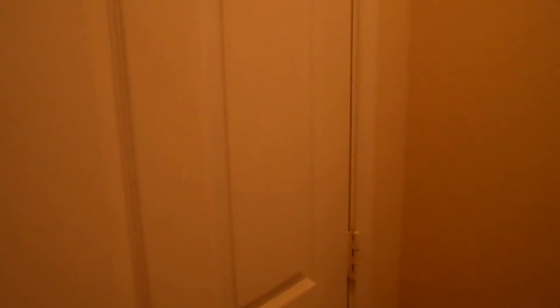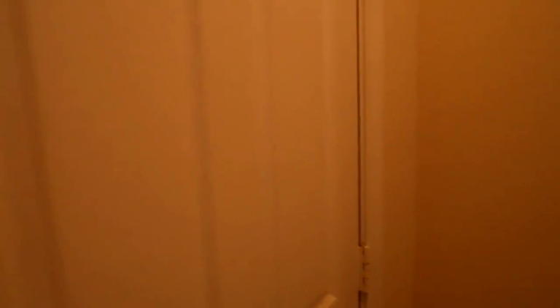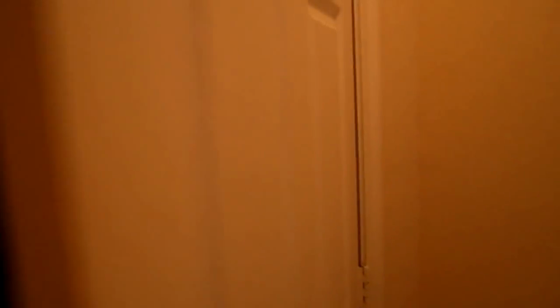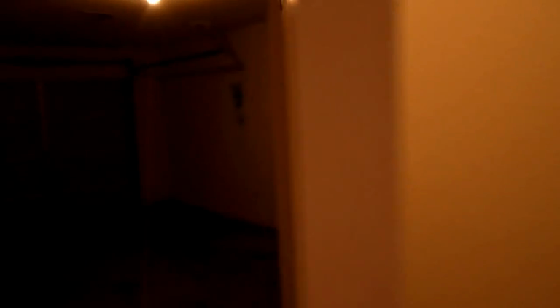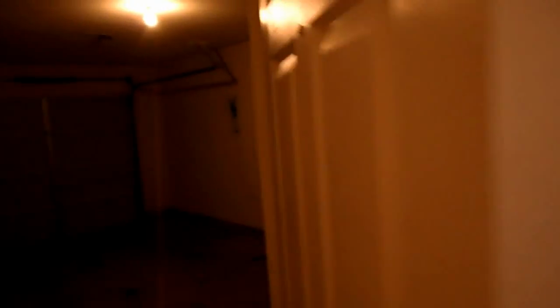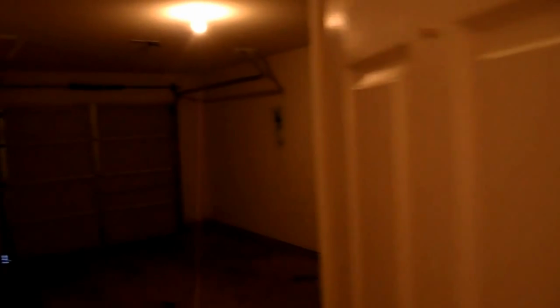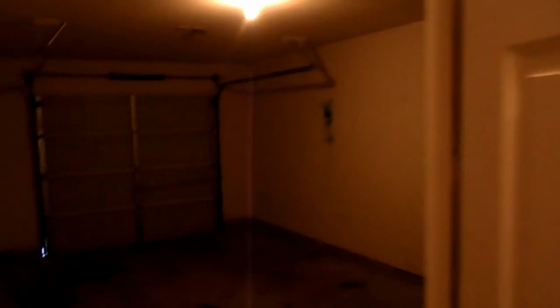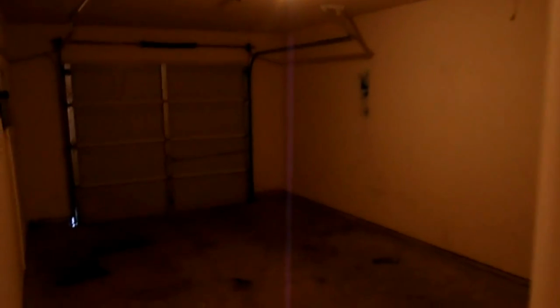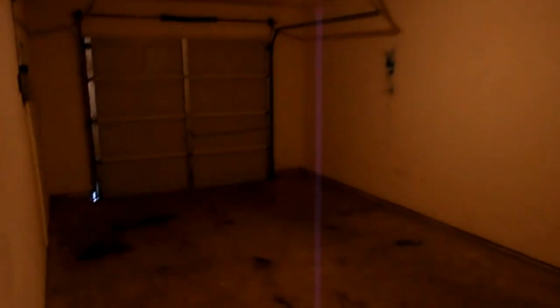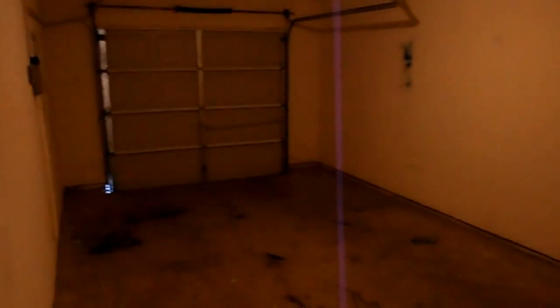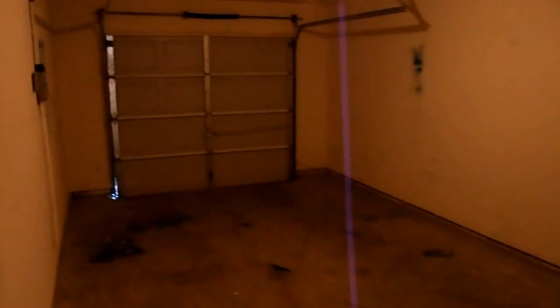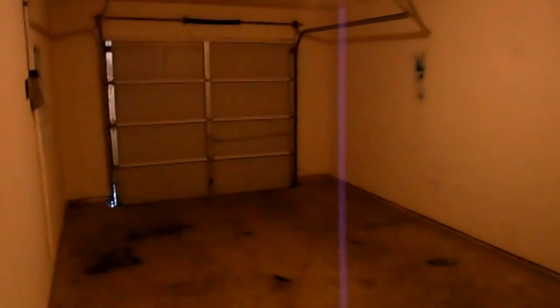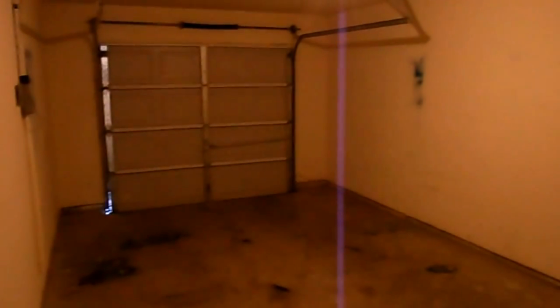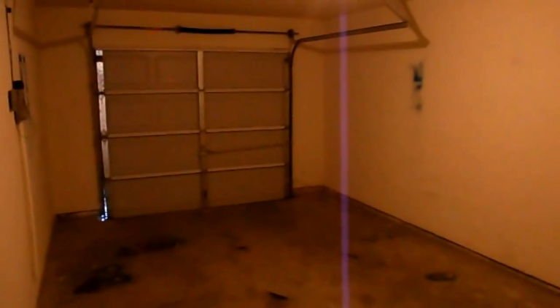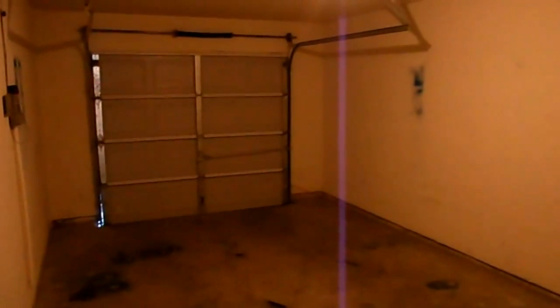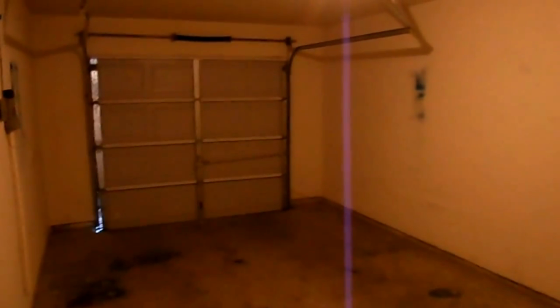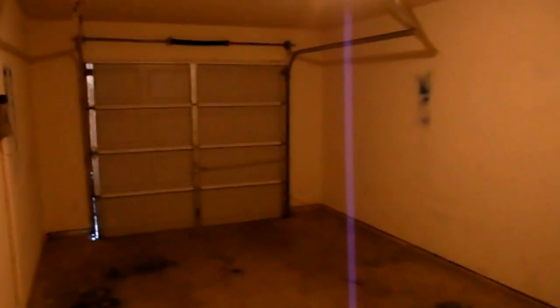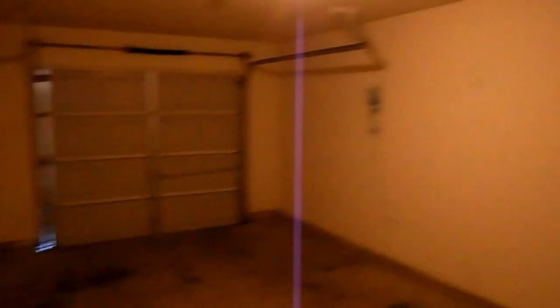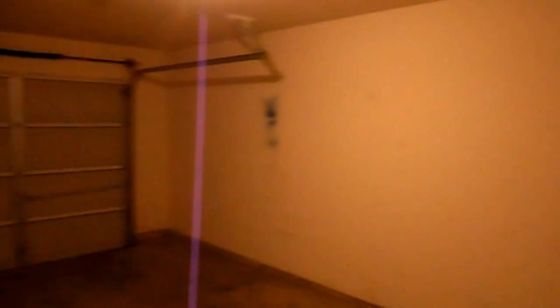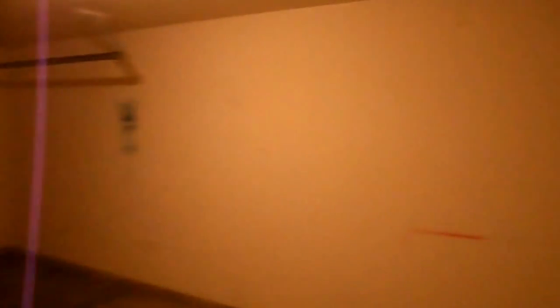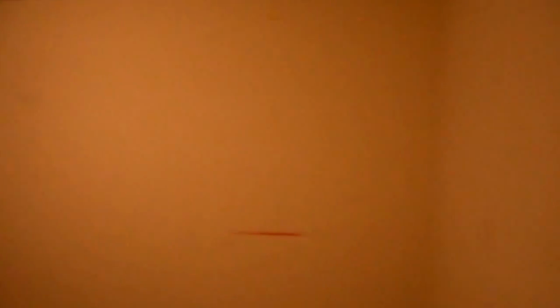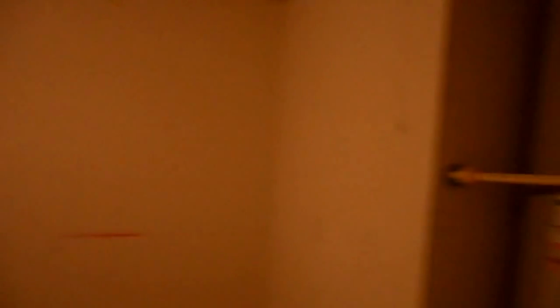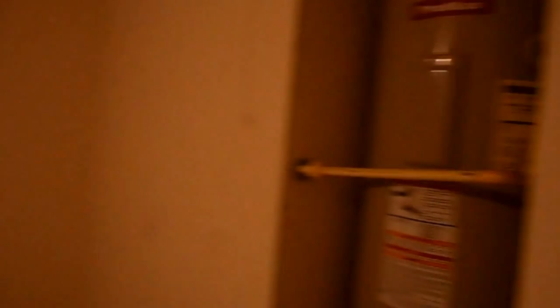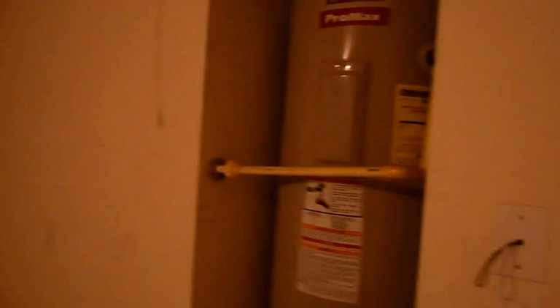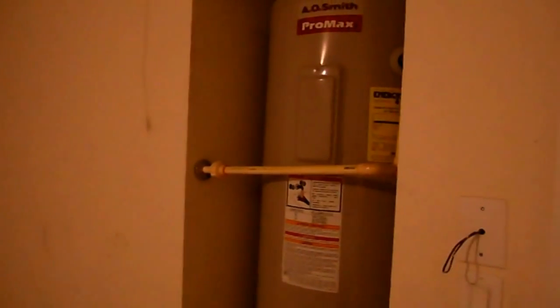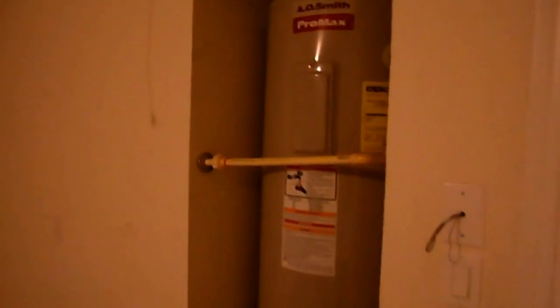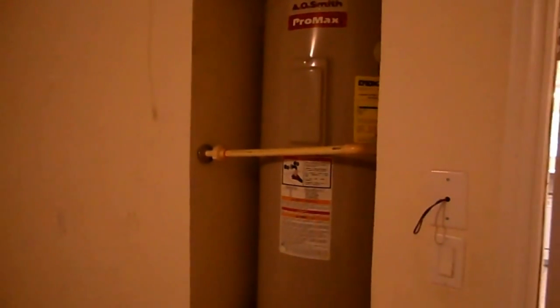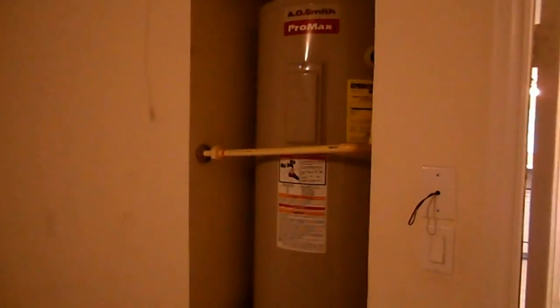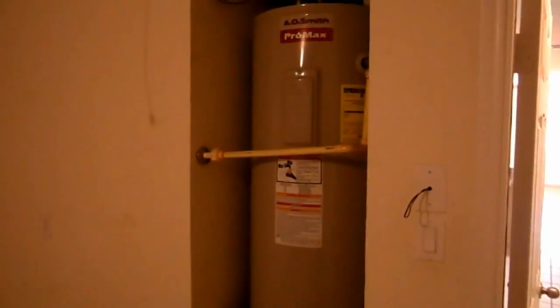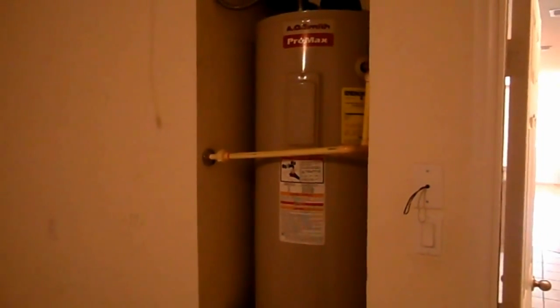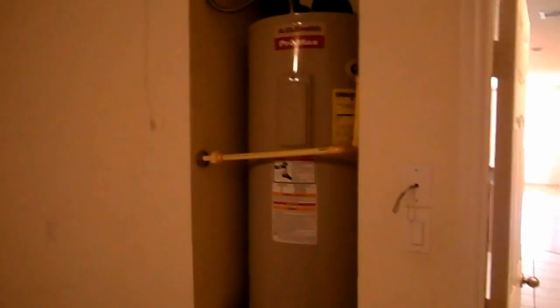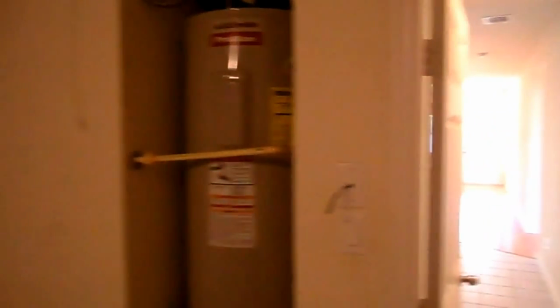I'm going to give you a look at the garage first. It's got a single car garage. Out in the garage you've got the water heater. It's all electric — there's no gas.